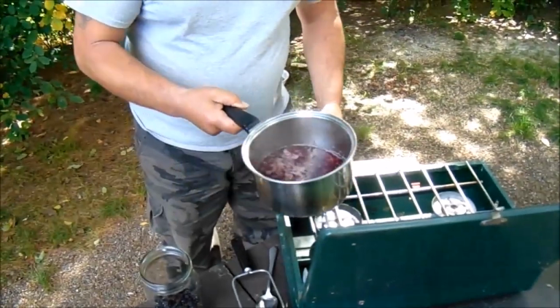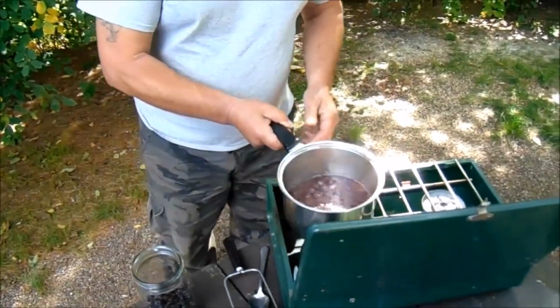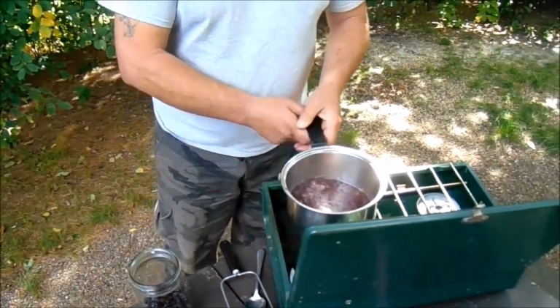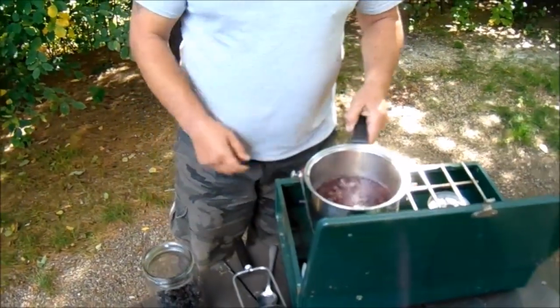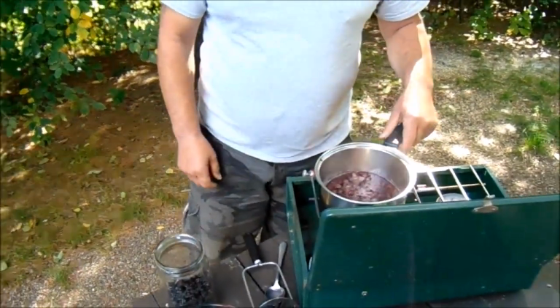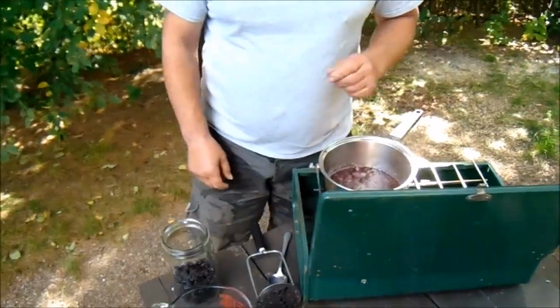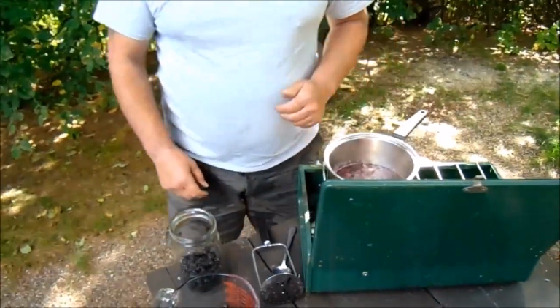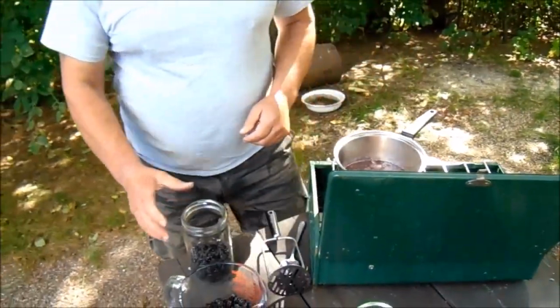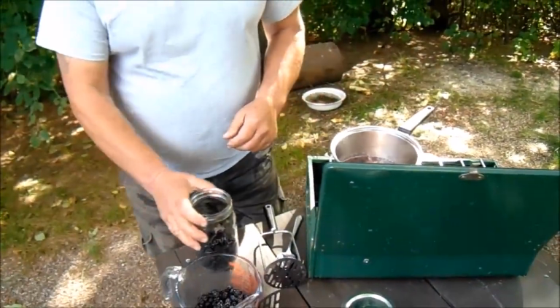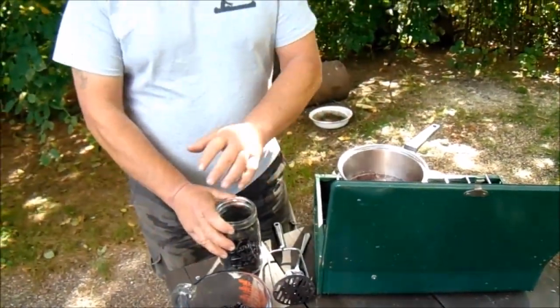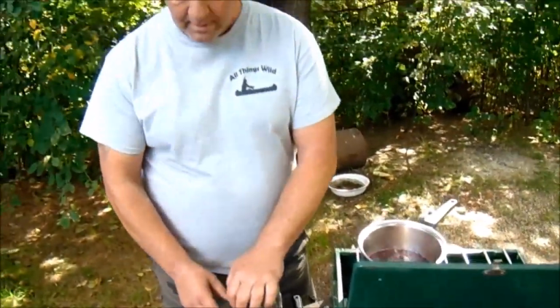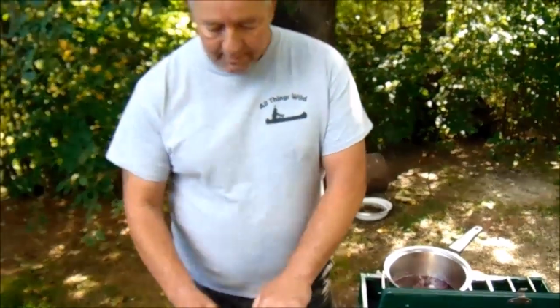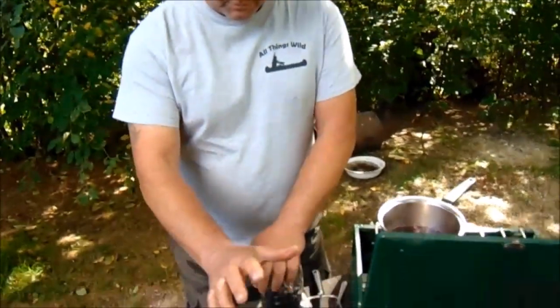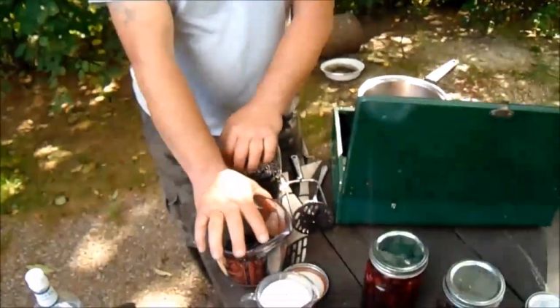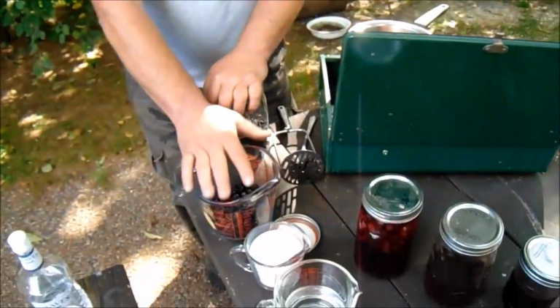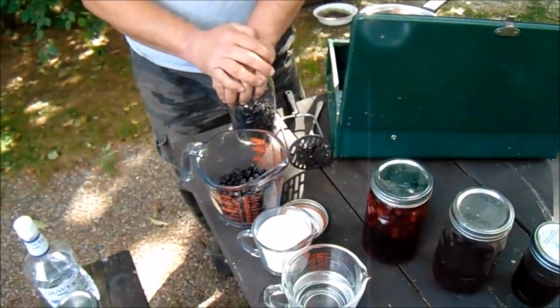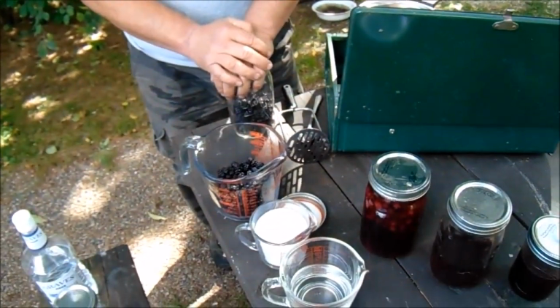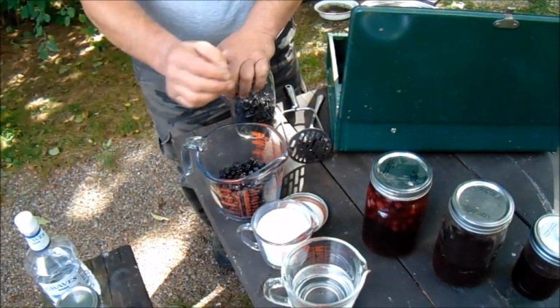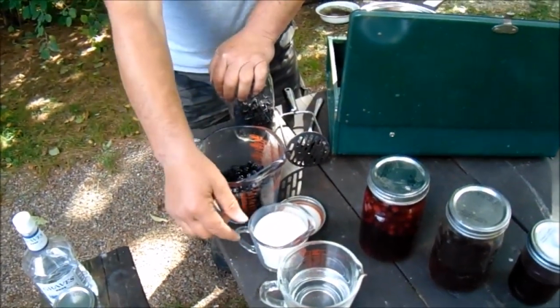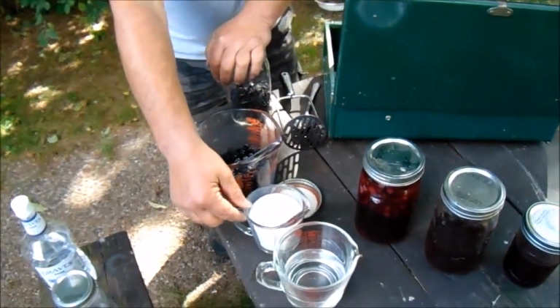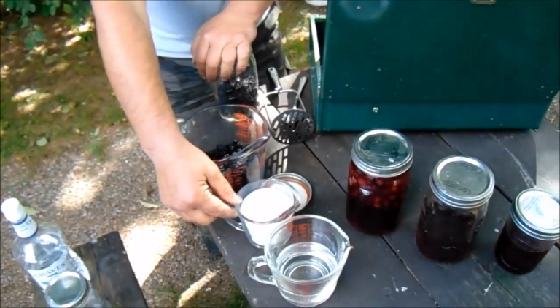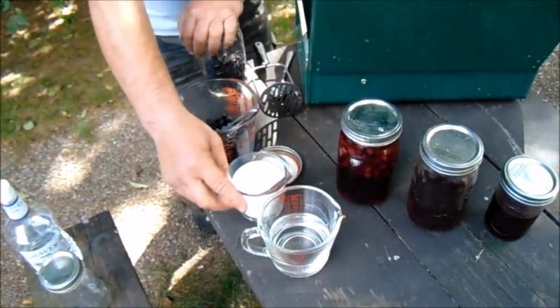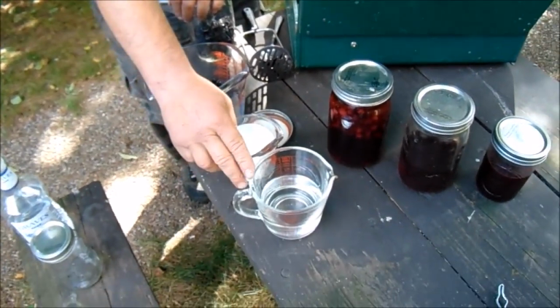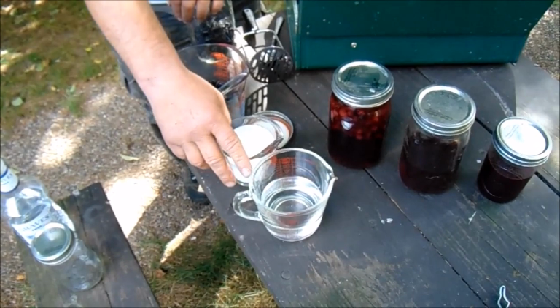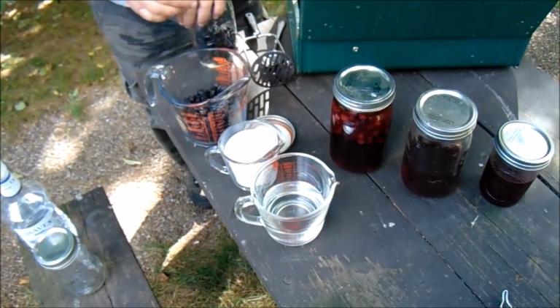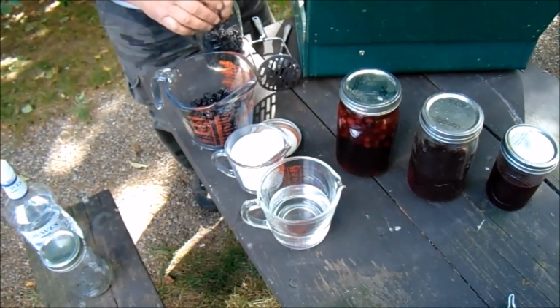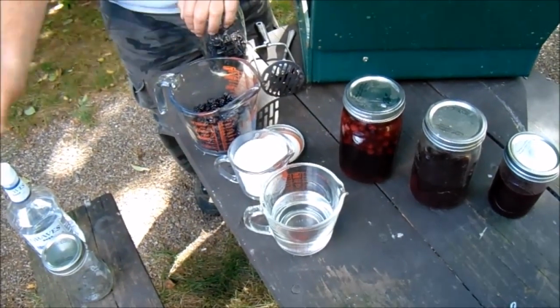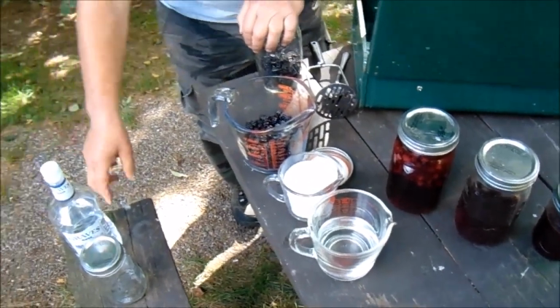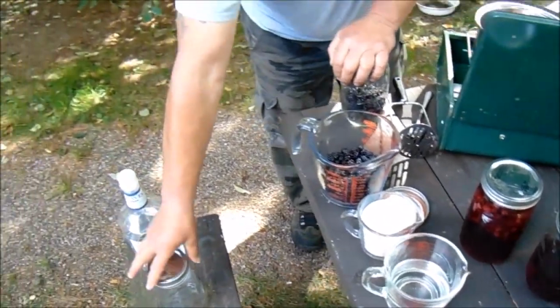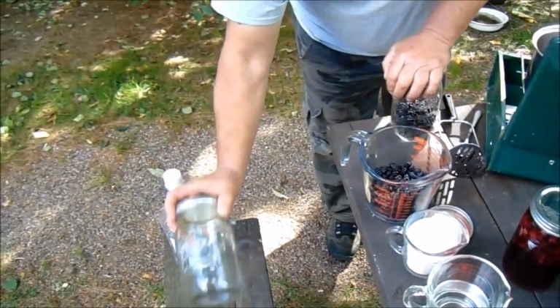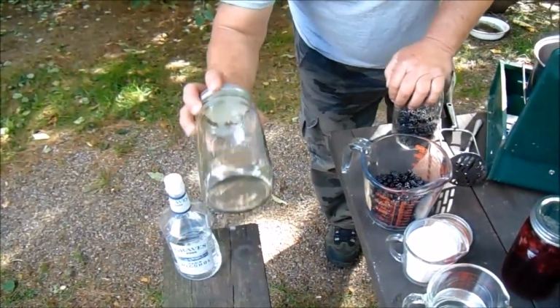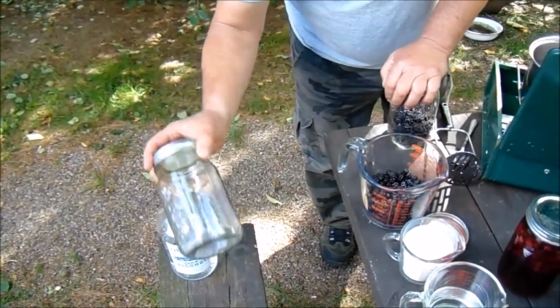We're going to make sure that the fire is off. What you need is two cups of blackberries, one cup of sugar, one cup of water, and some canning jars — quart size.